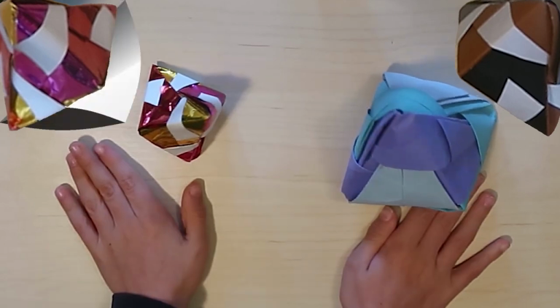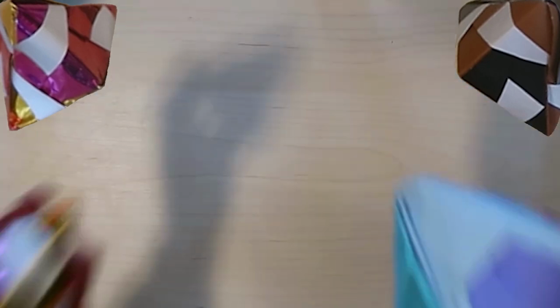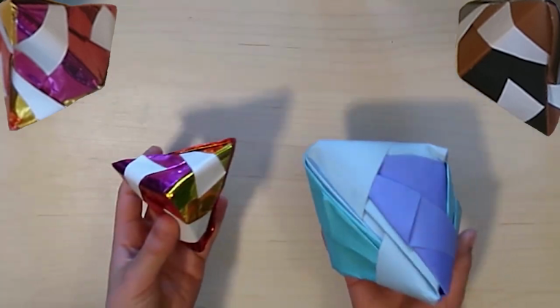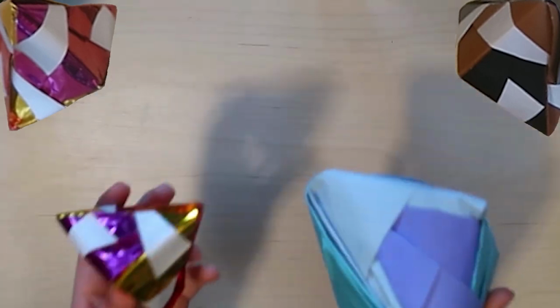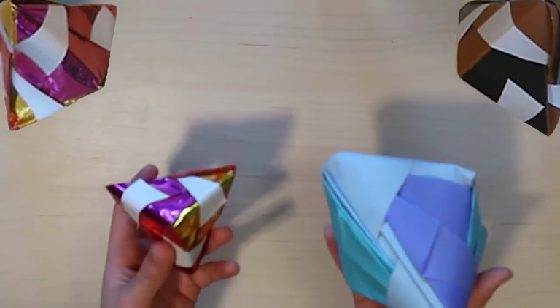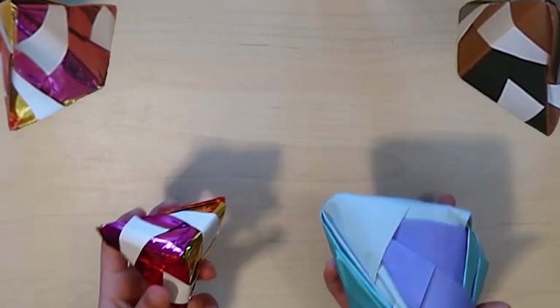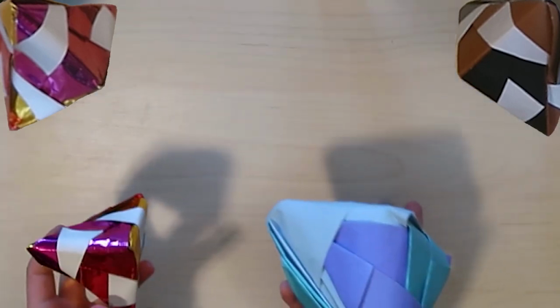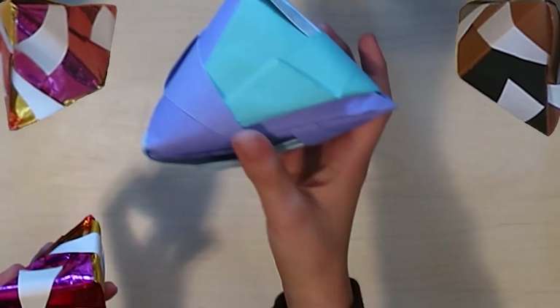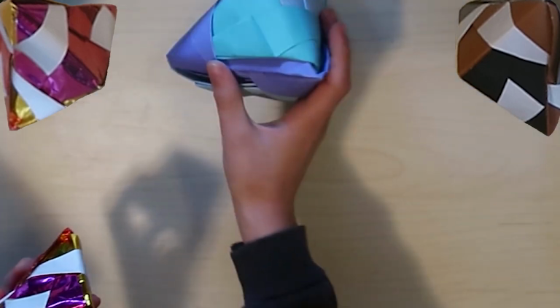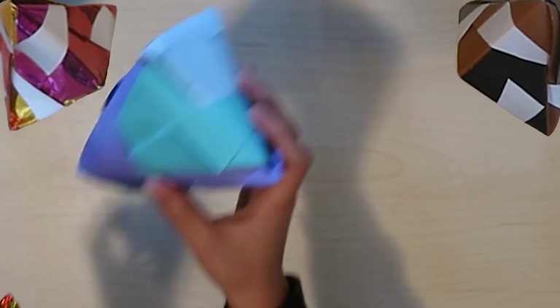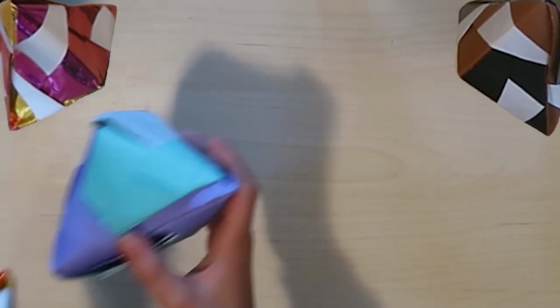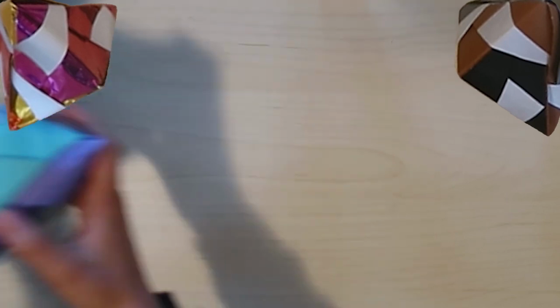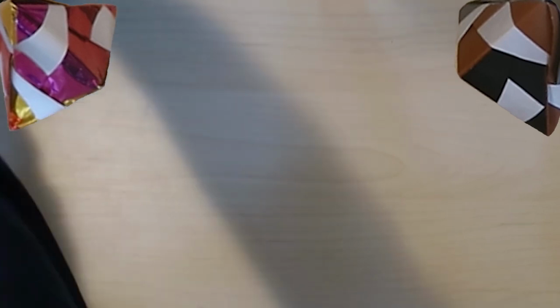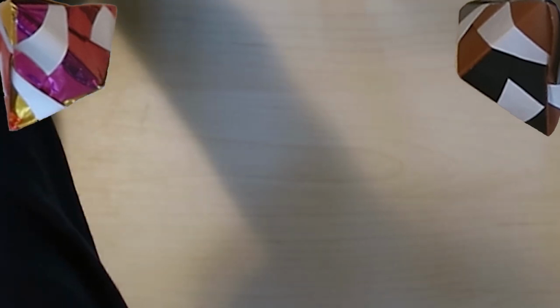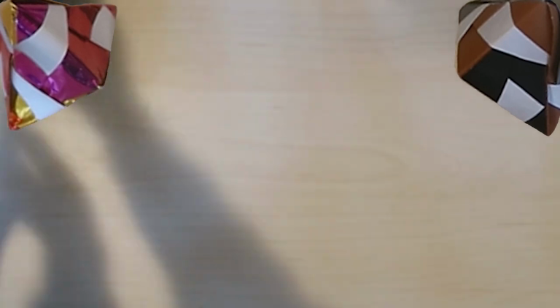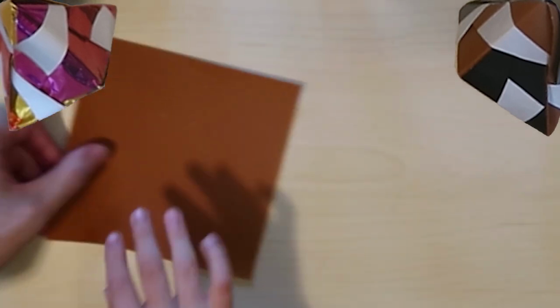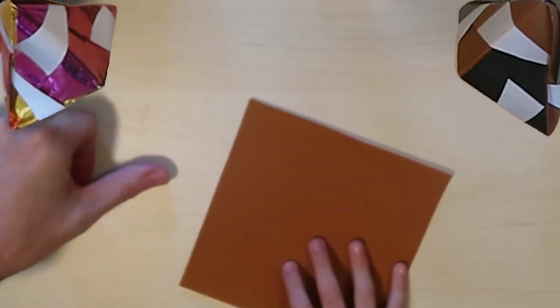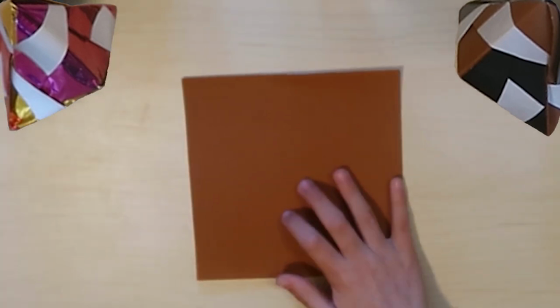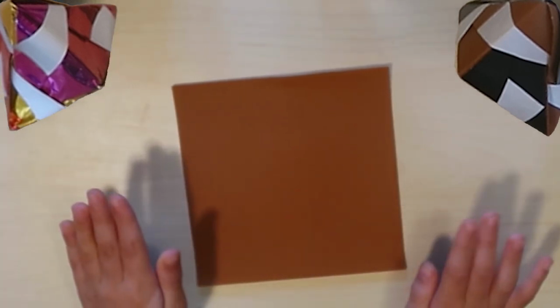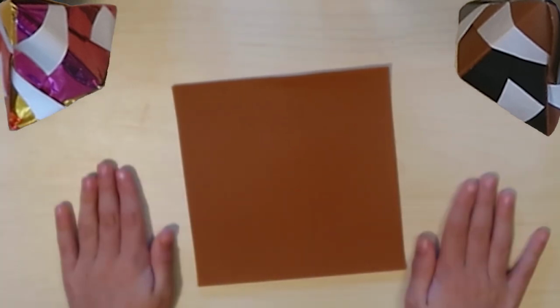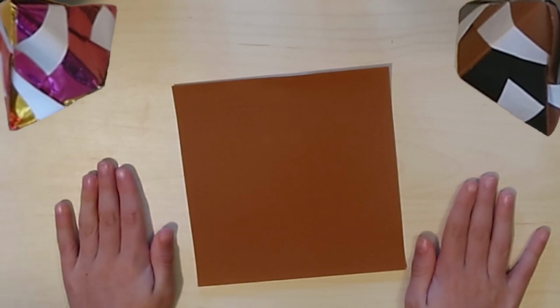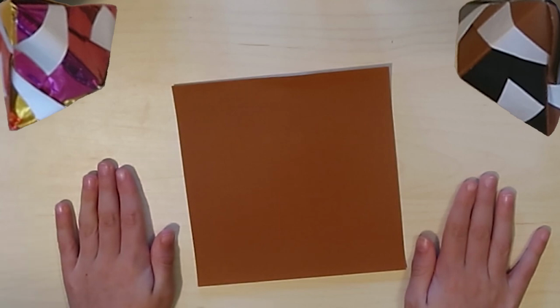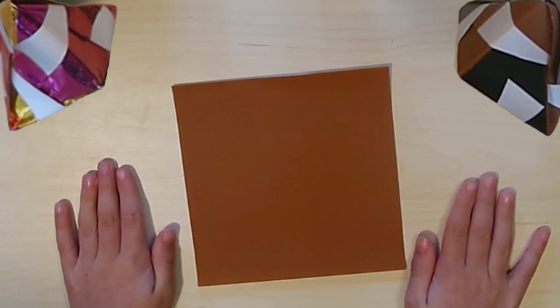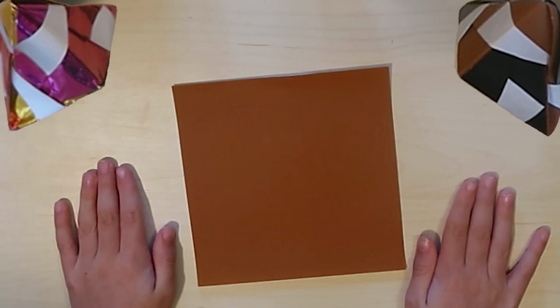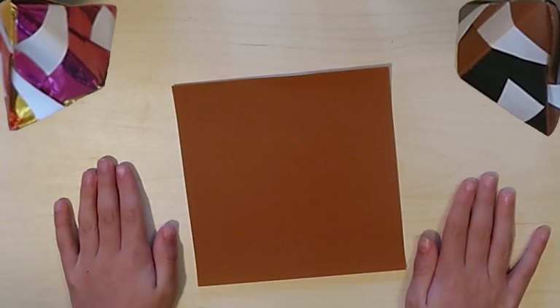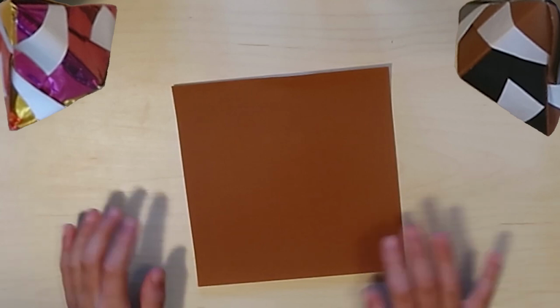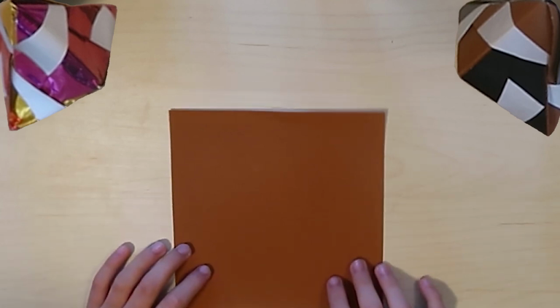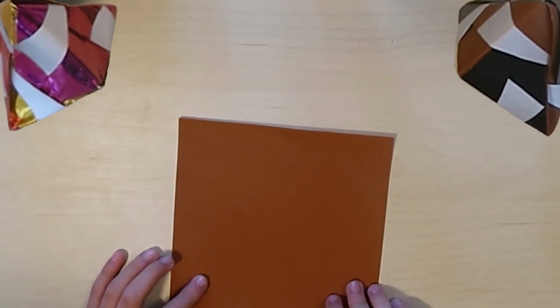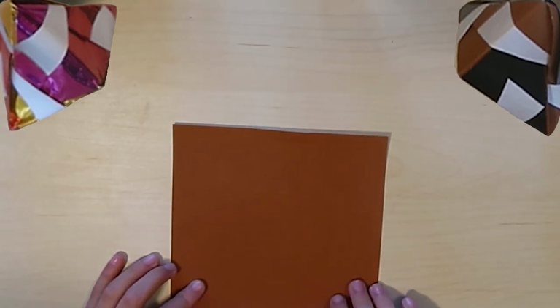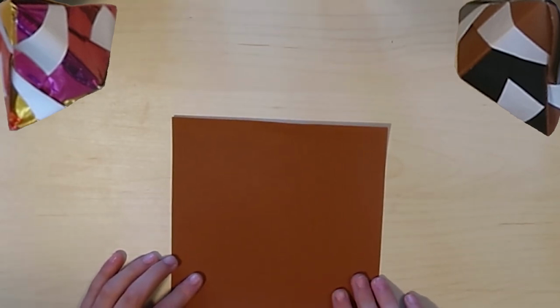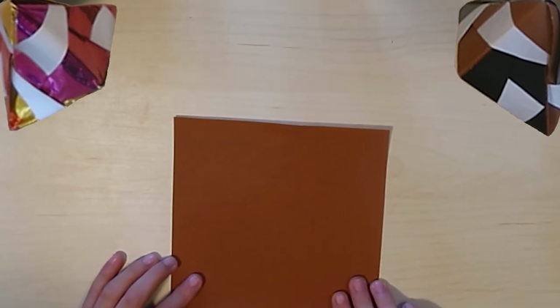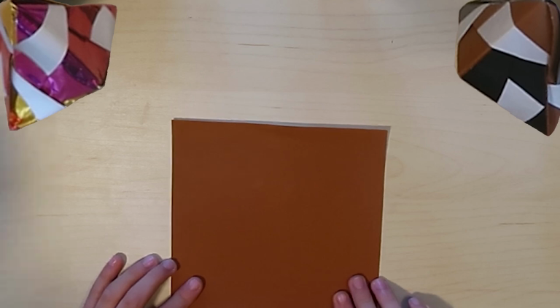Here's how you make them and connect them. First you're going to need three pieces of square paper because you need three sections. I'm going to start out with one - I already have my other two made.